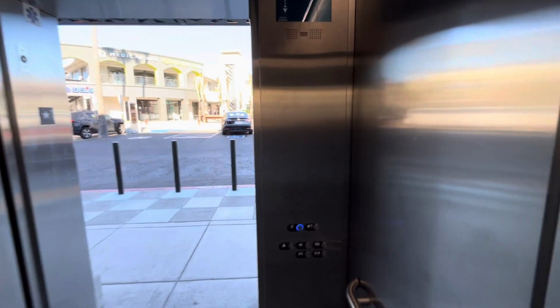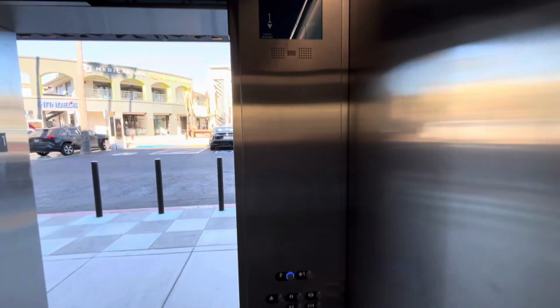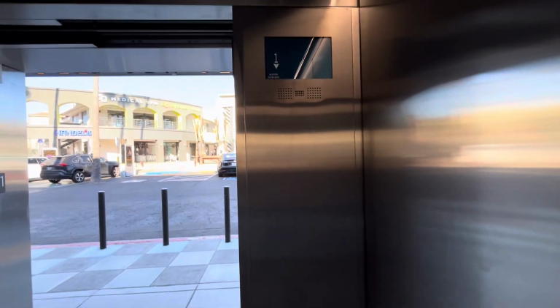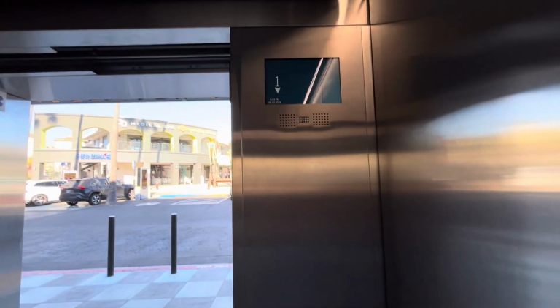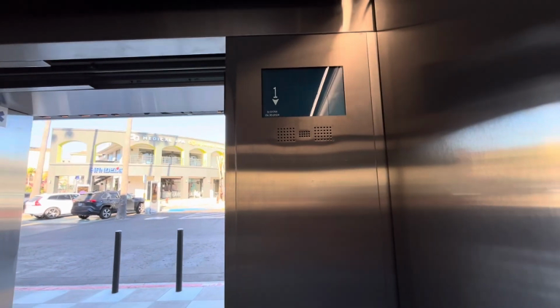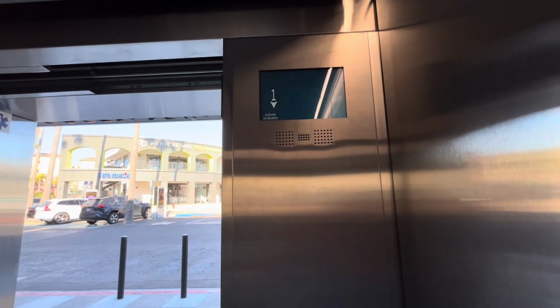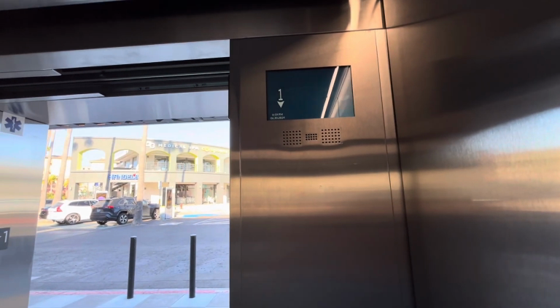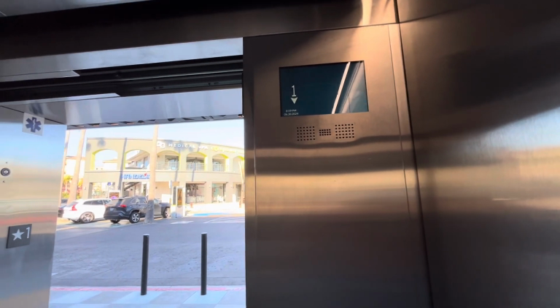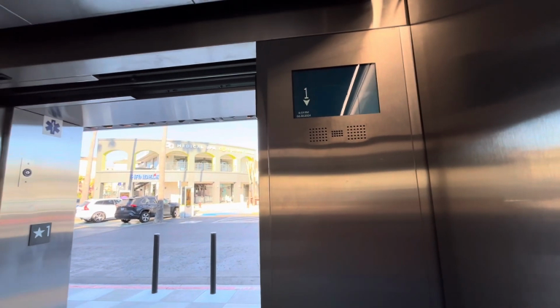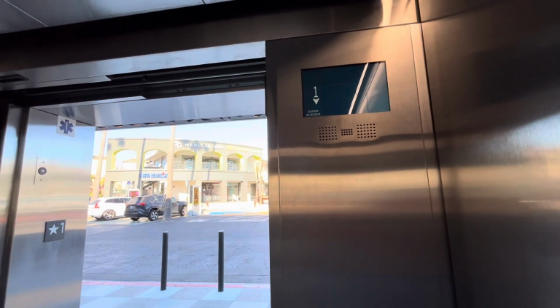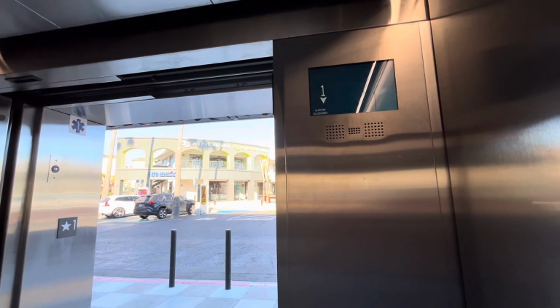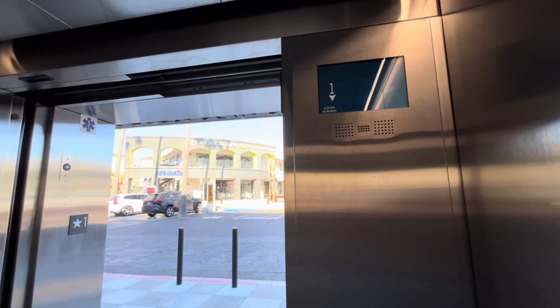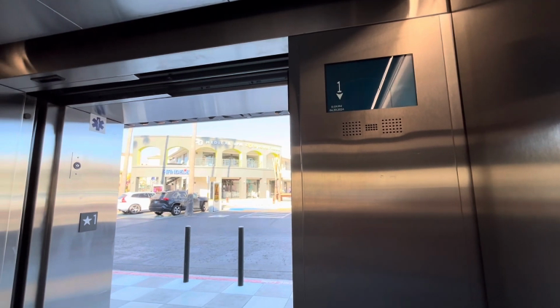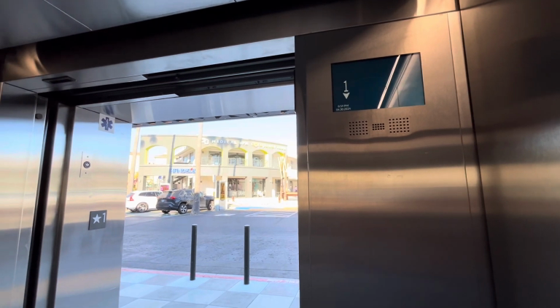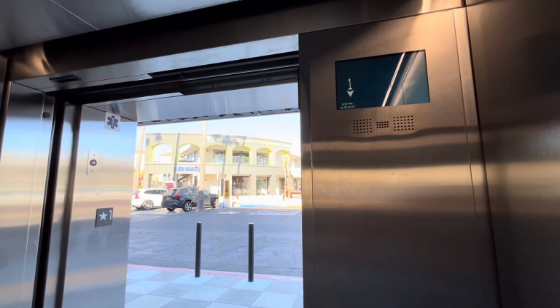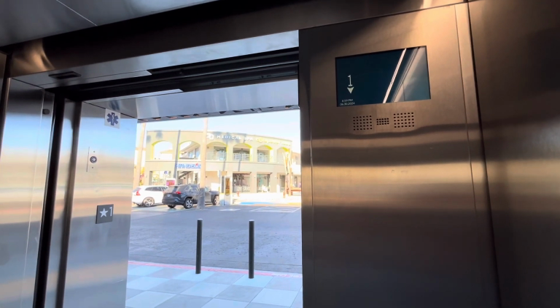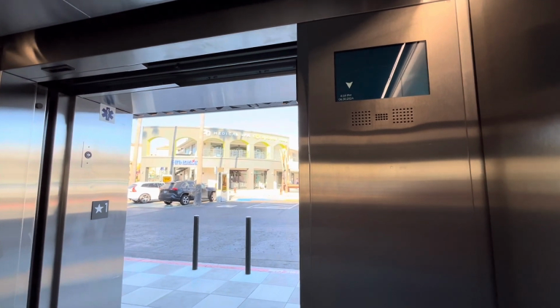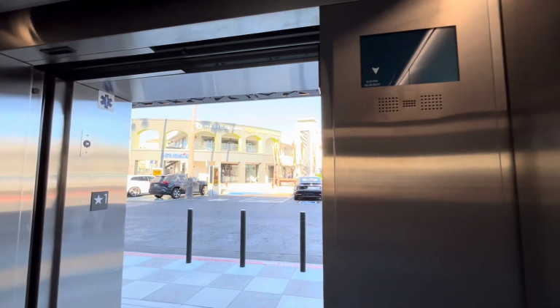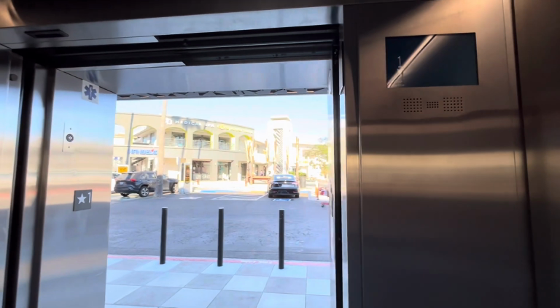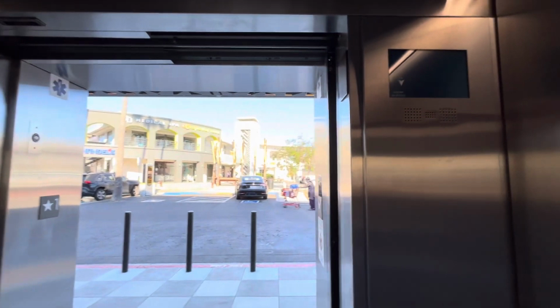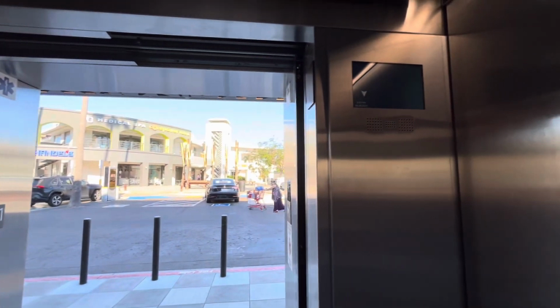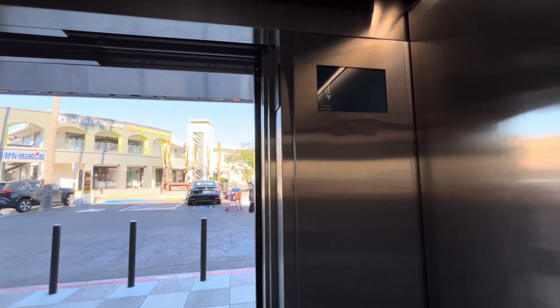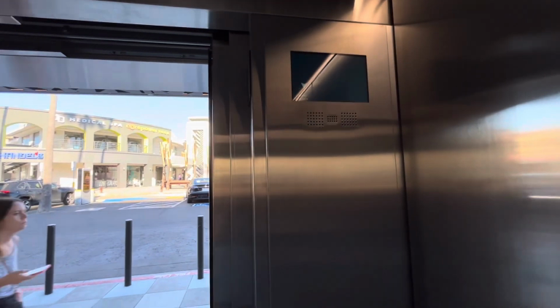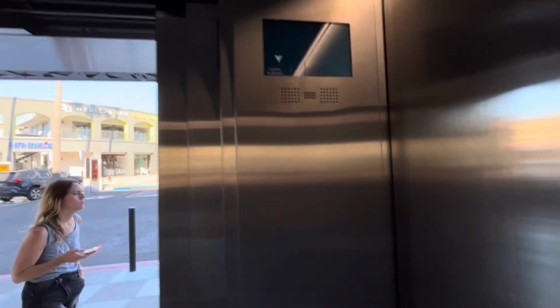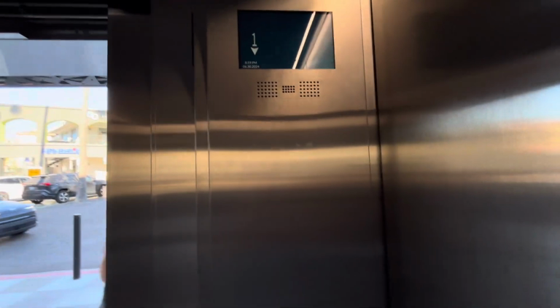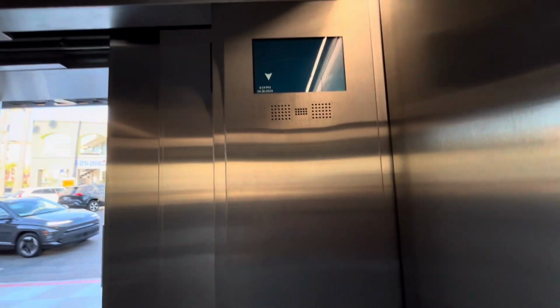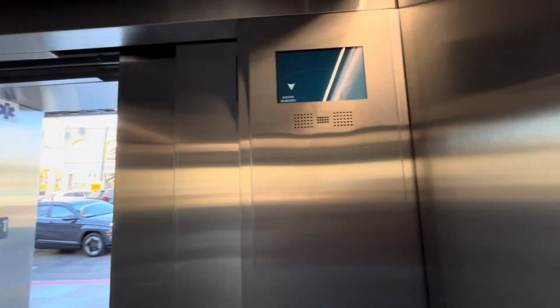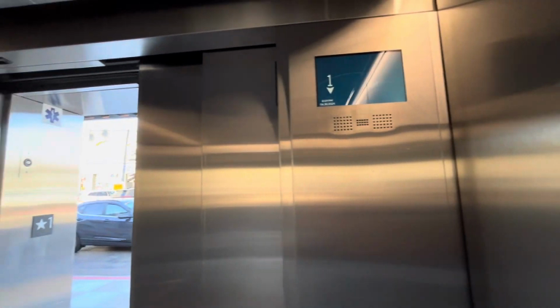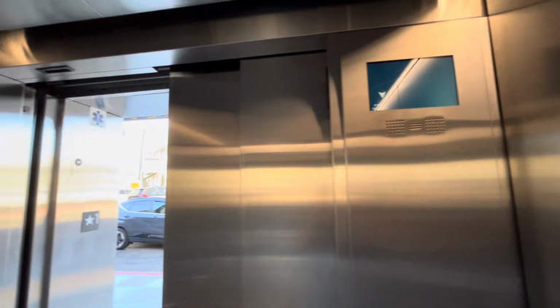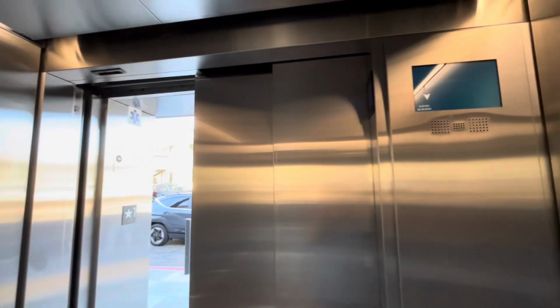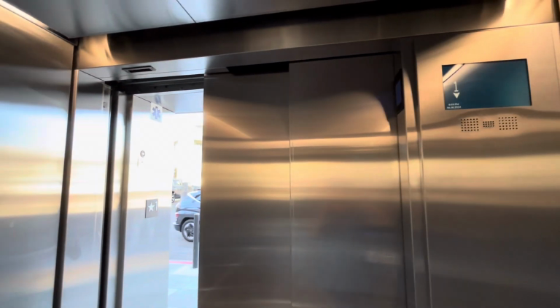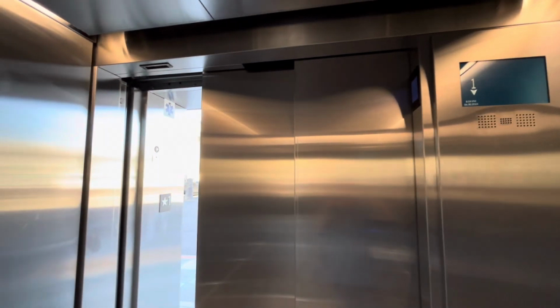I think this elevator car has been having nudge mode issues. I just heard it going into nudge mode earlier. Let's see if it does it again. So Otis elevator in the nudge mode.